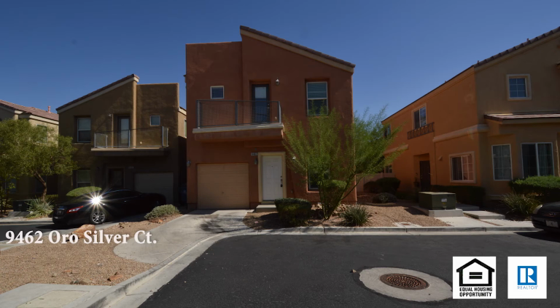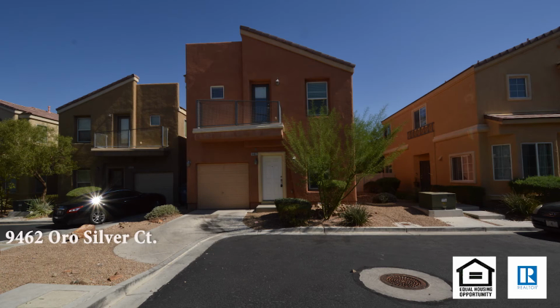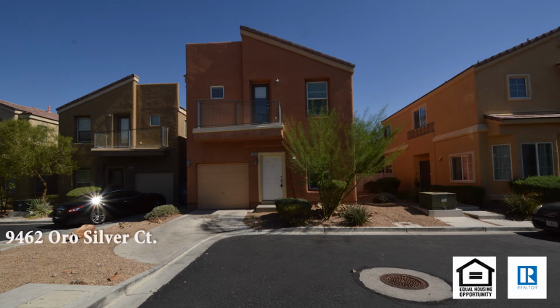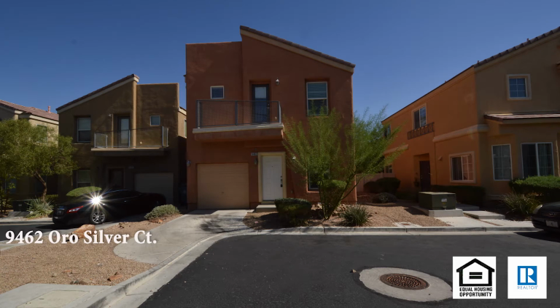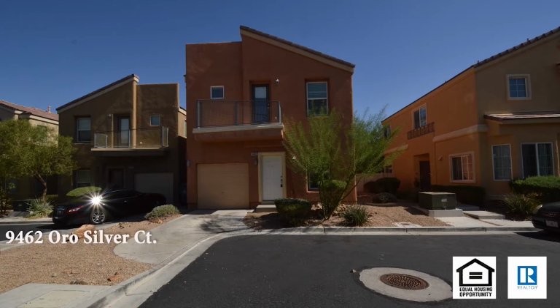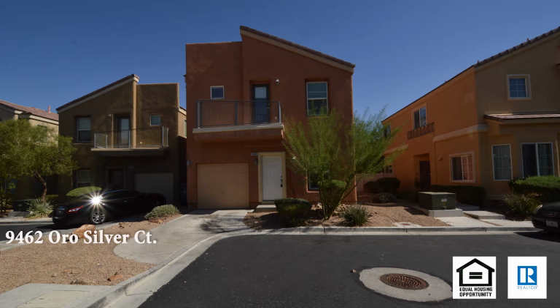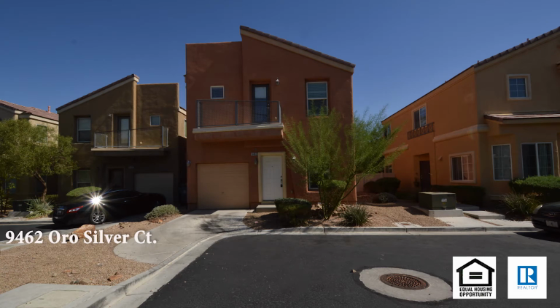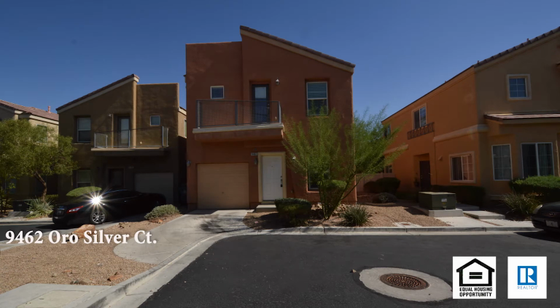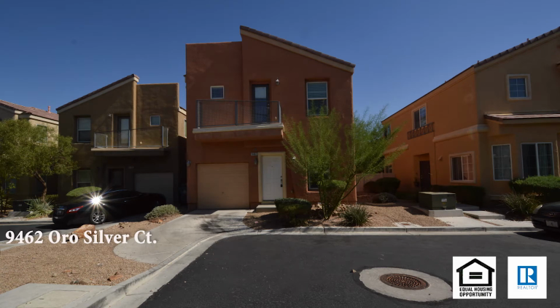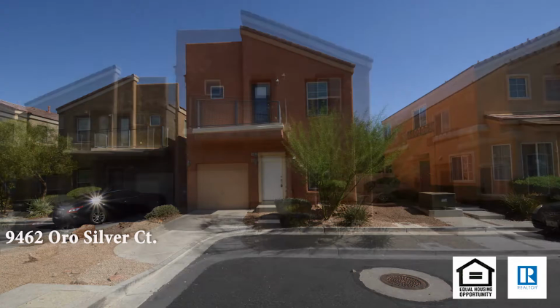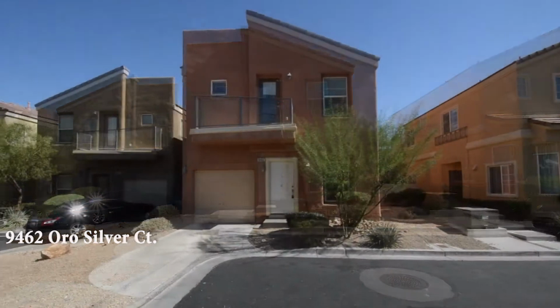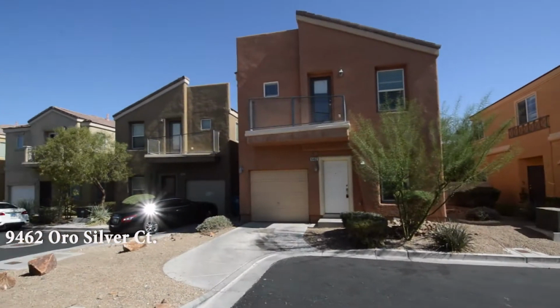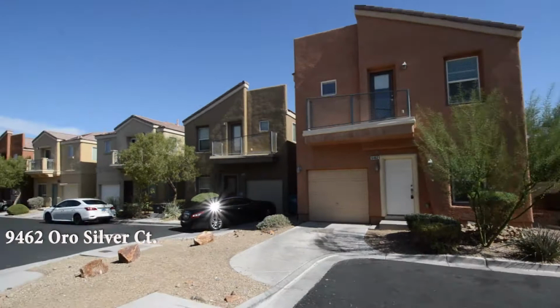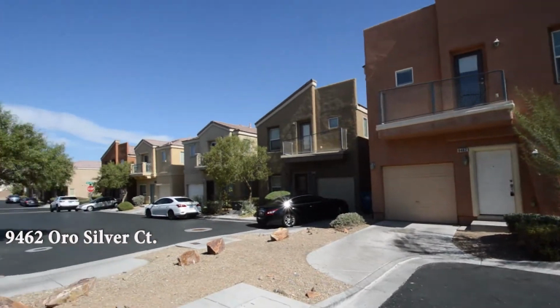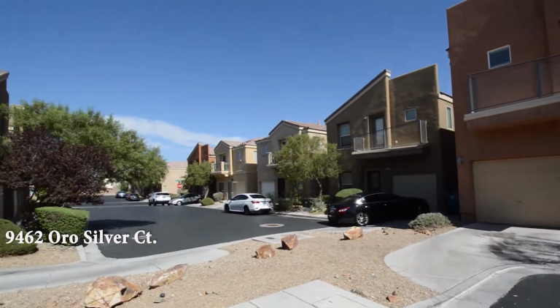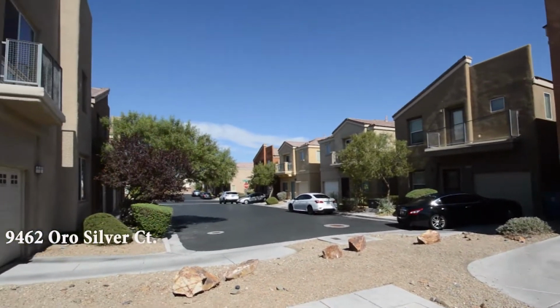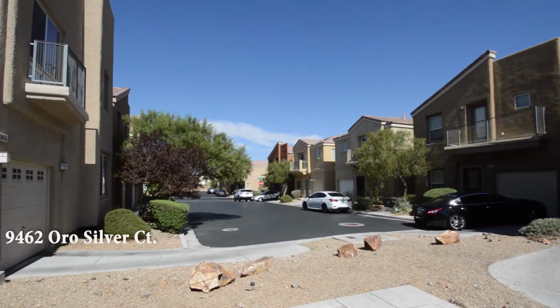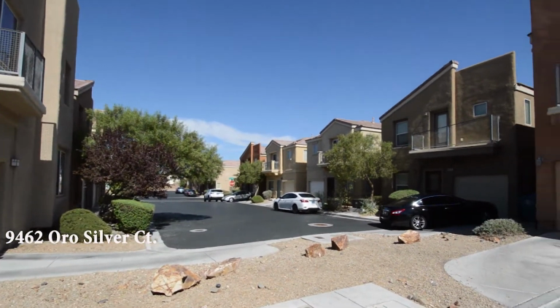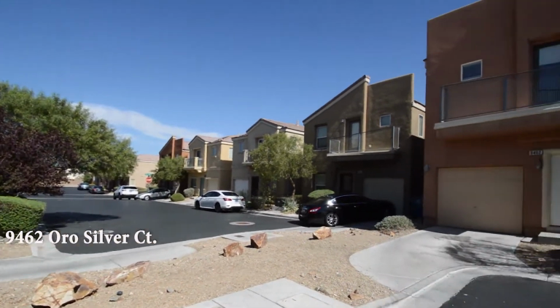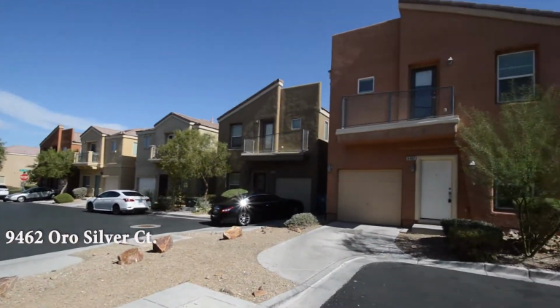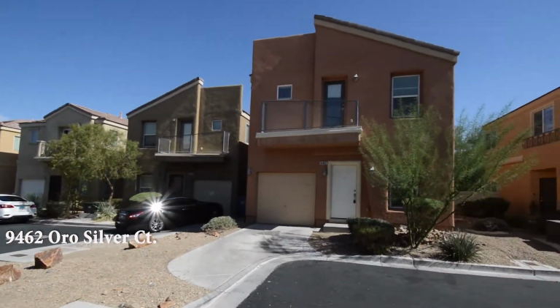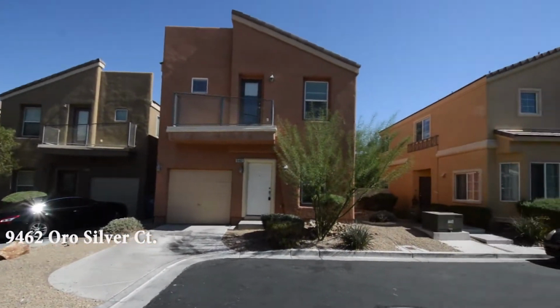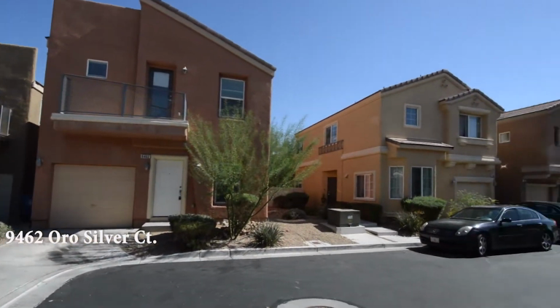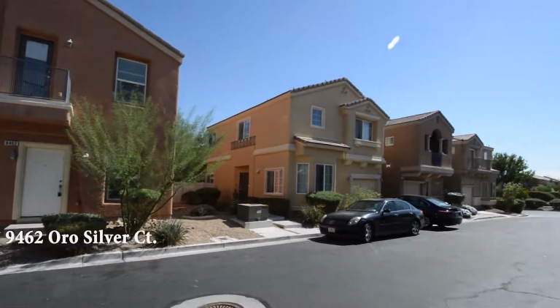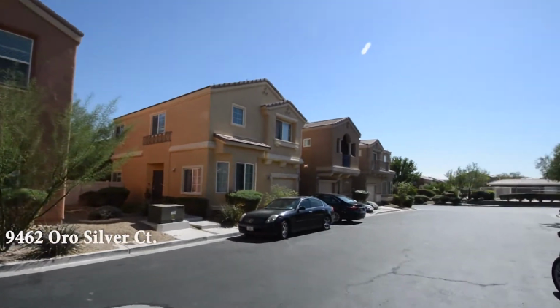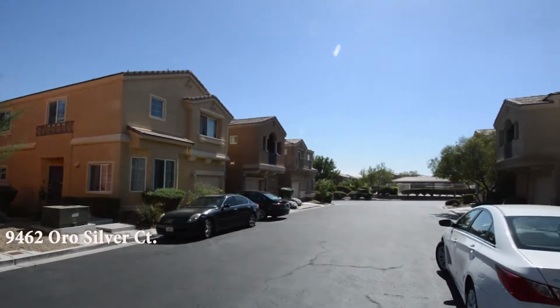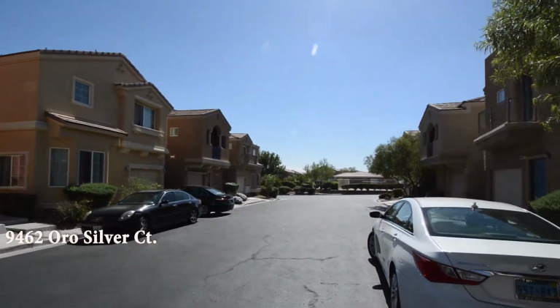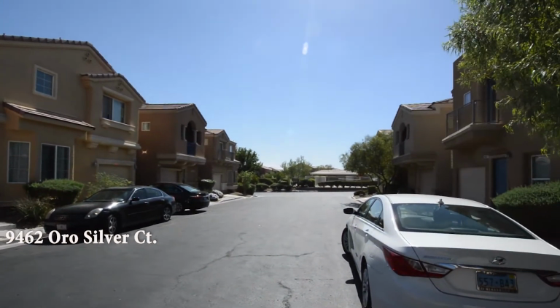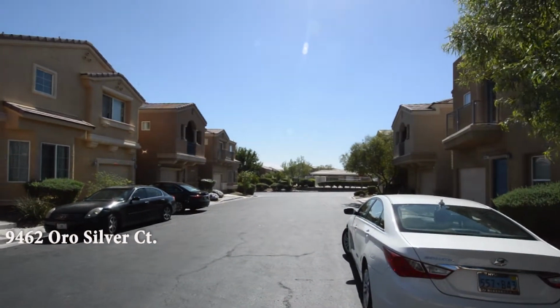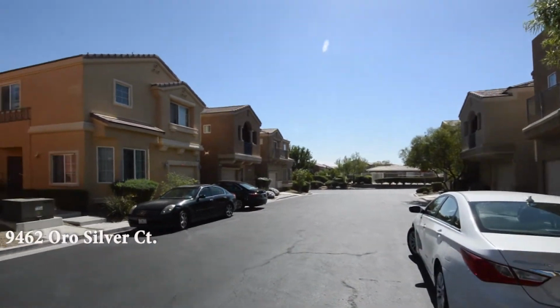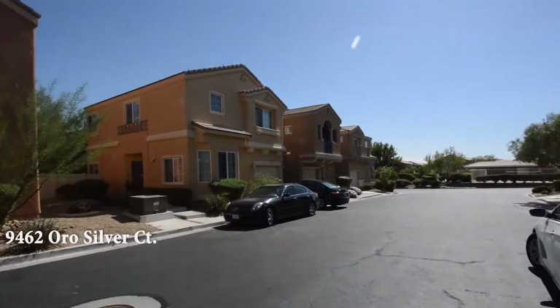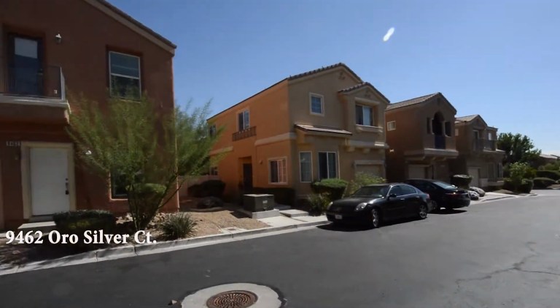A two-story house on 9462 Oro Silver Court in Las Vegas, Nevada. This home is located in the southwest in a Mountain's Edge community with shopping, schools, parks, and easy highway access nearby.